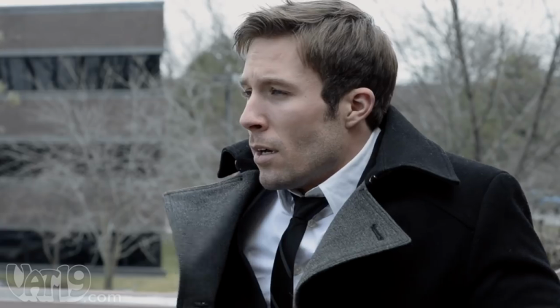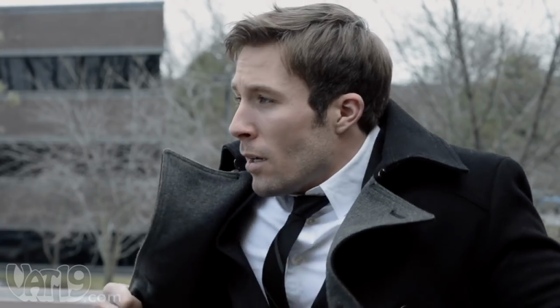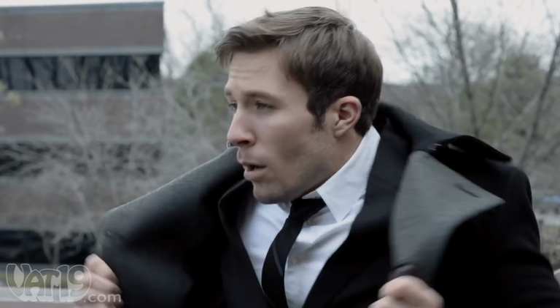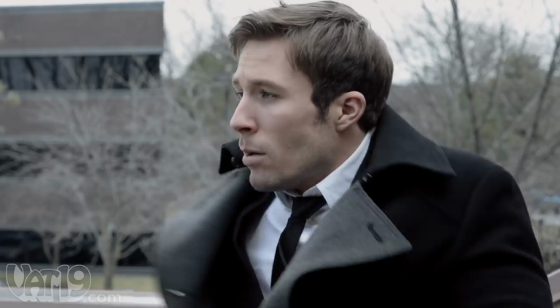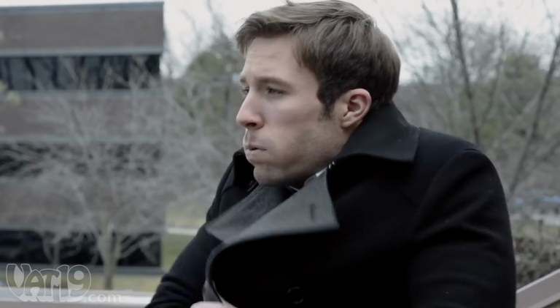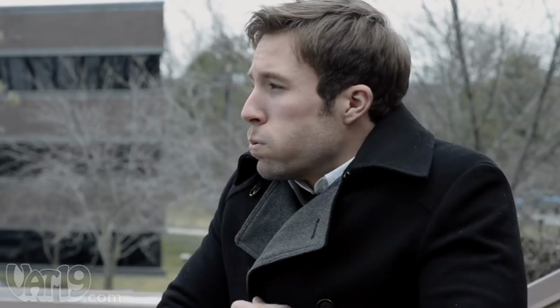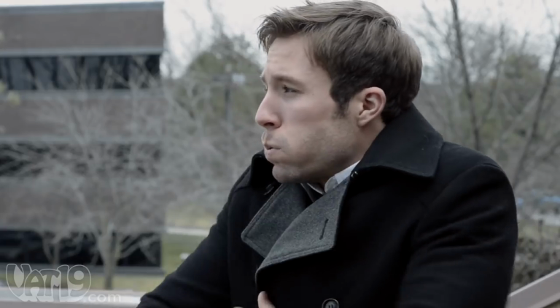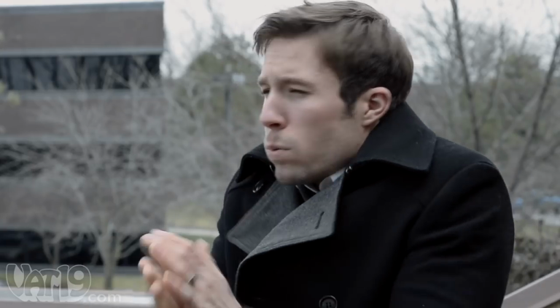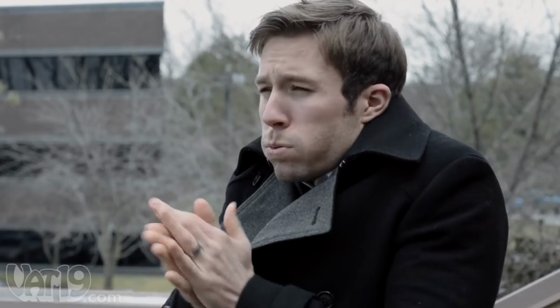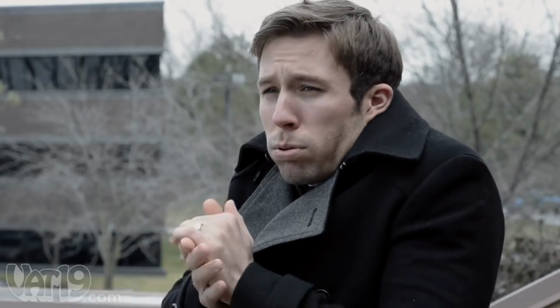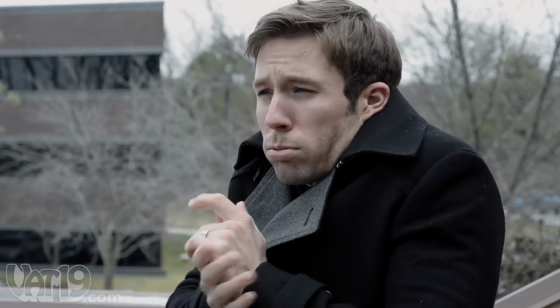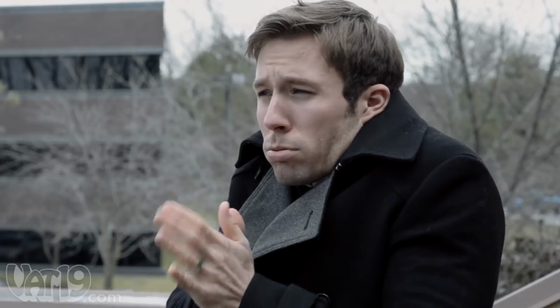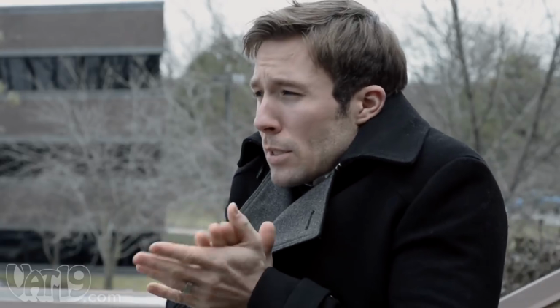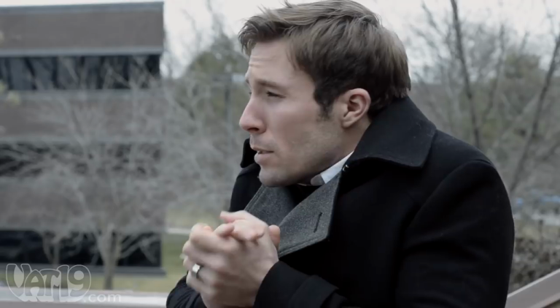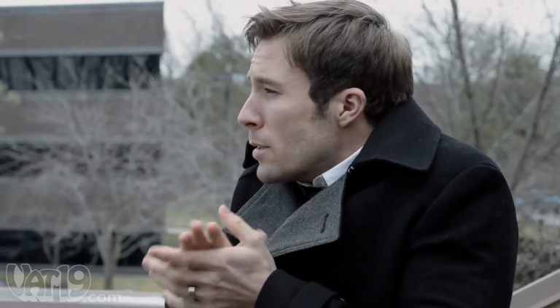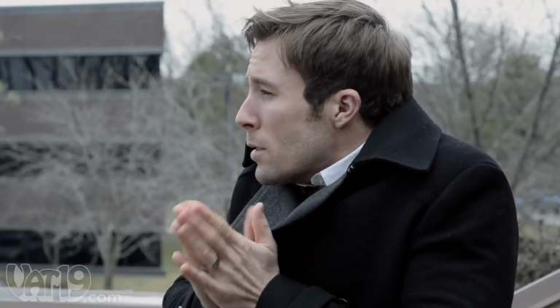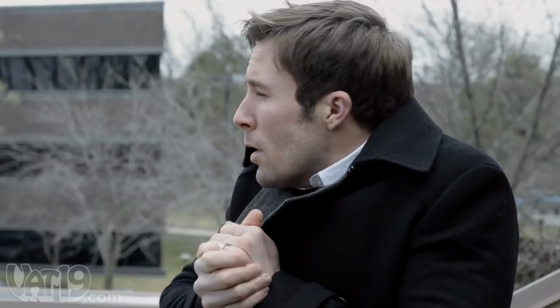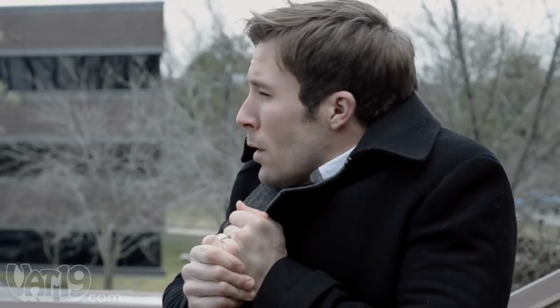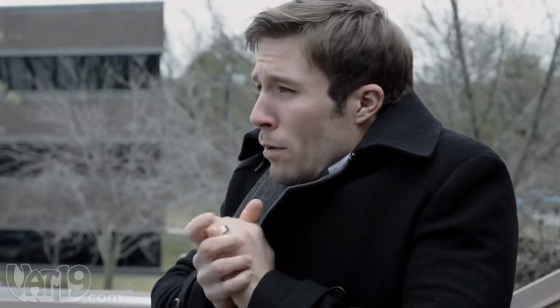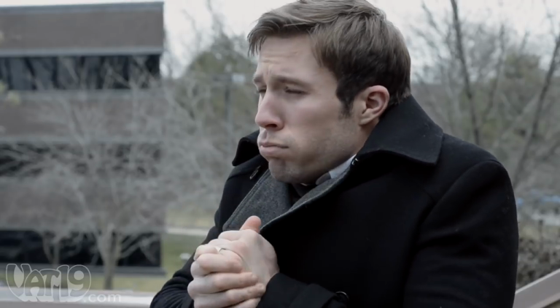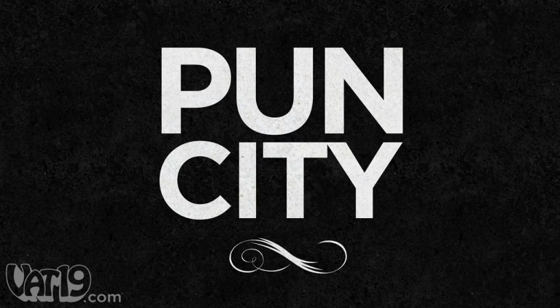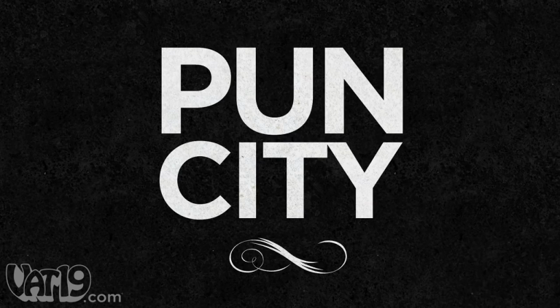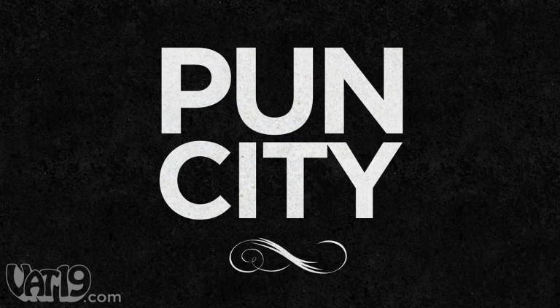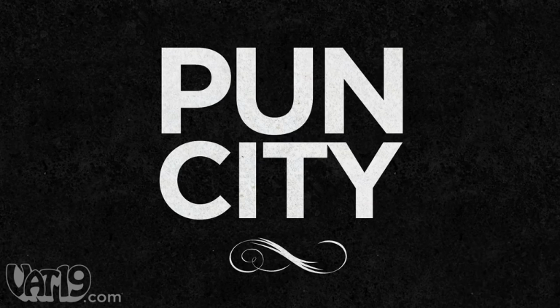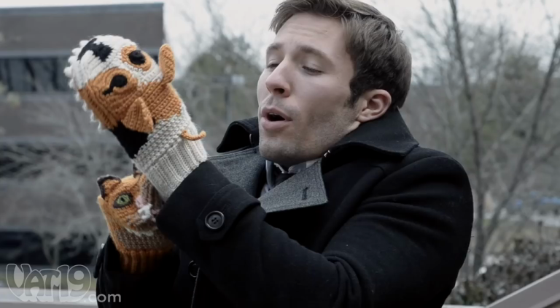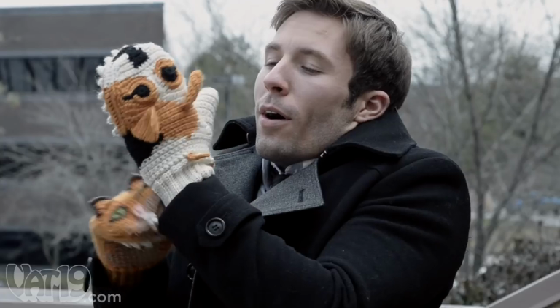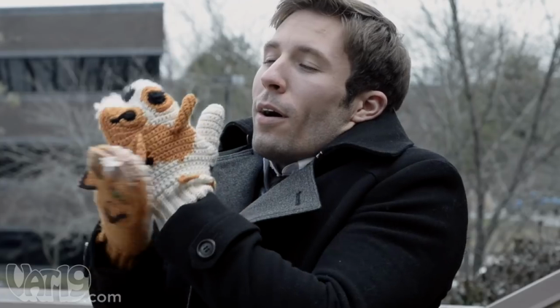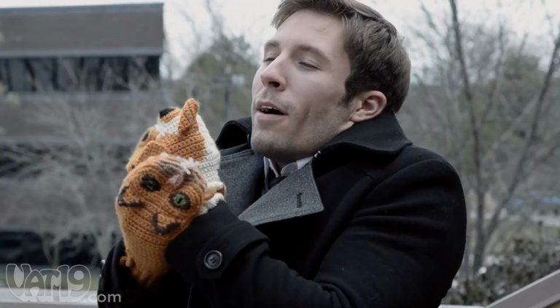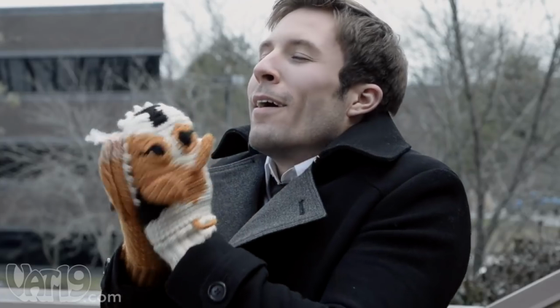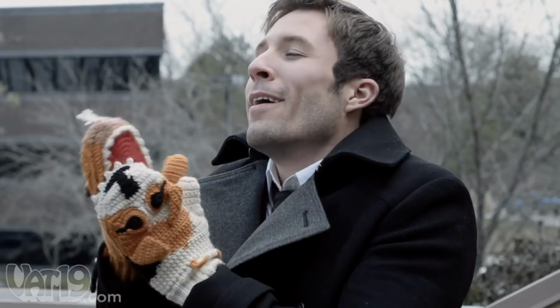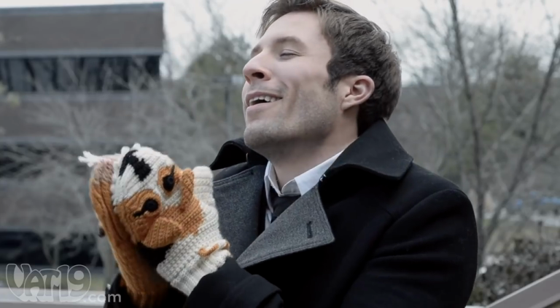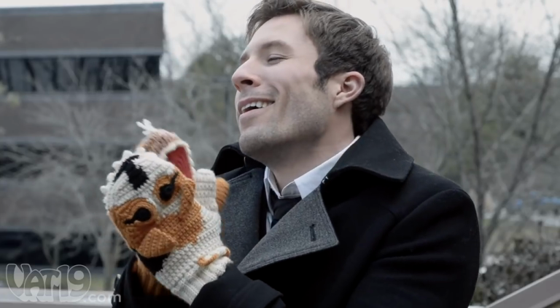If you wear a suit to work, you probably don't see these as professional attire. On the other hand, they are fun and cozy.